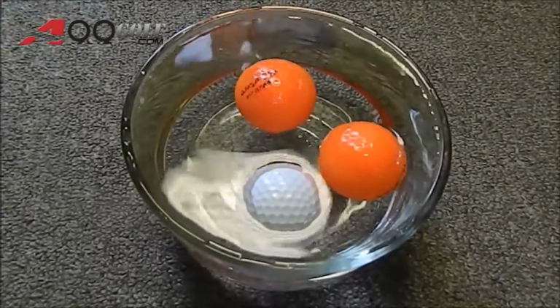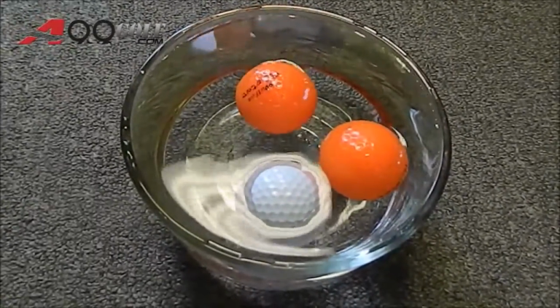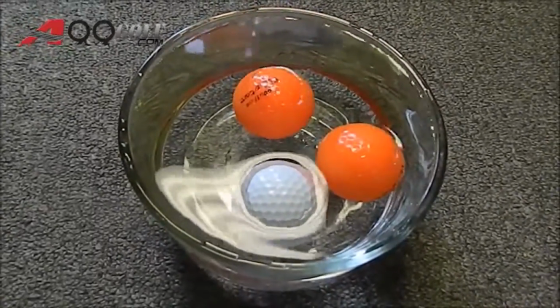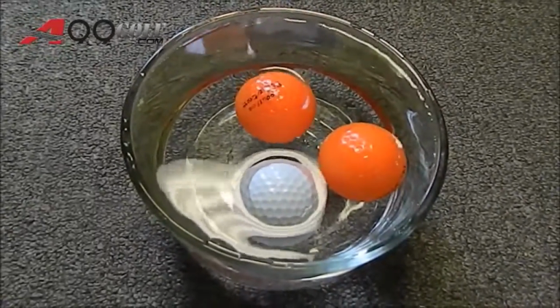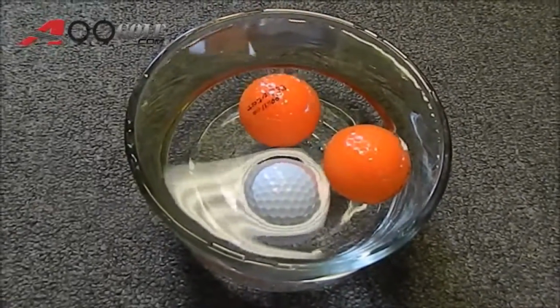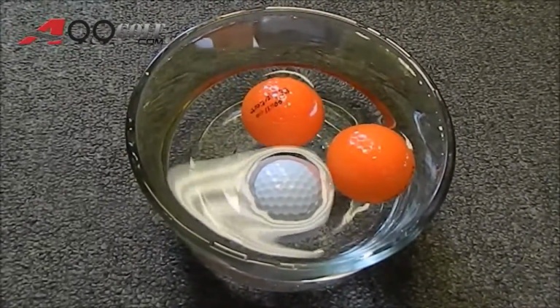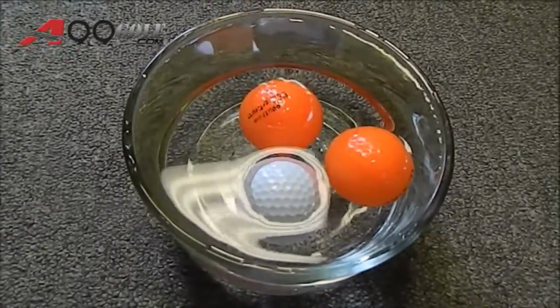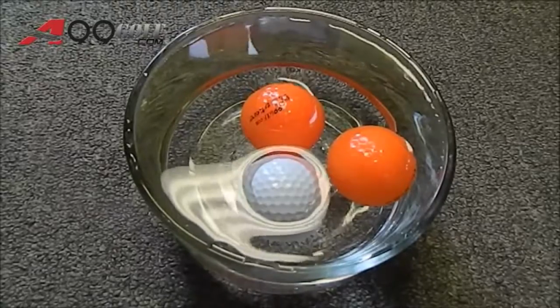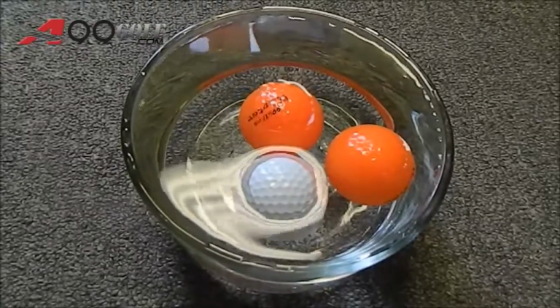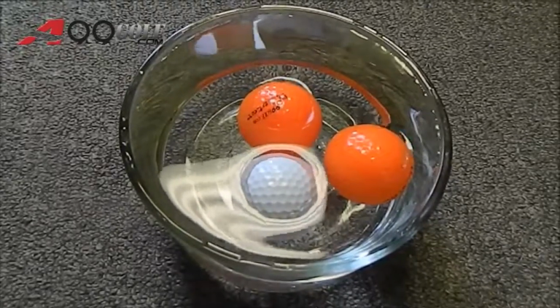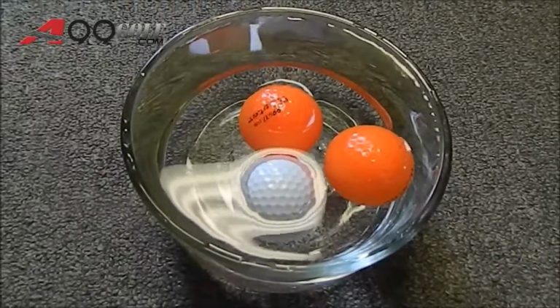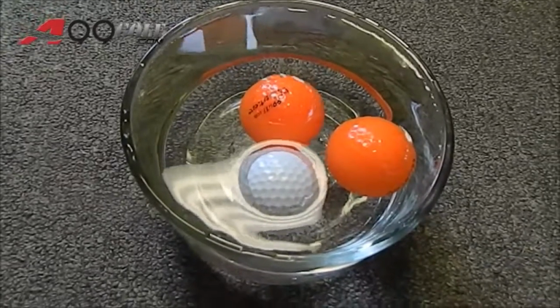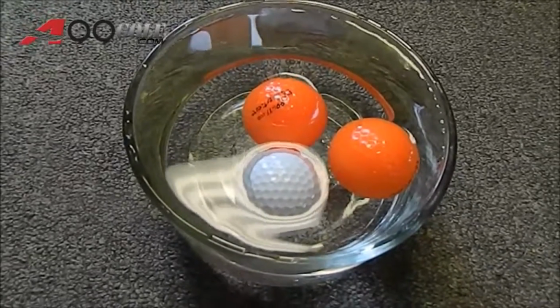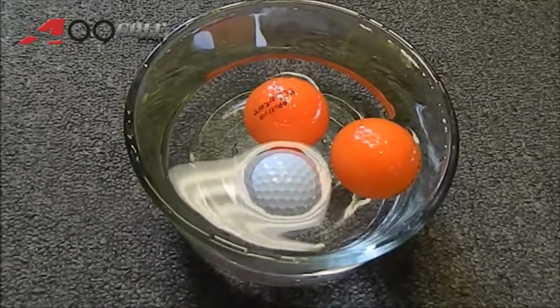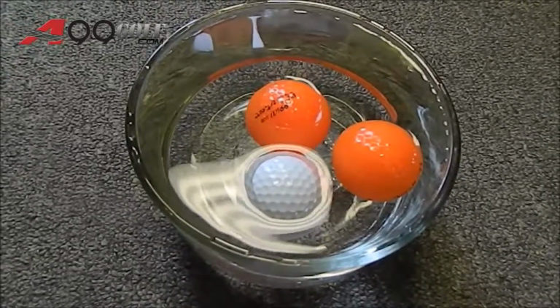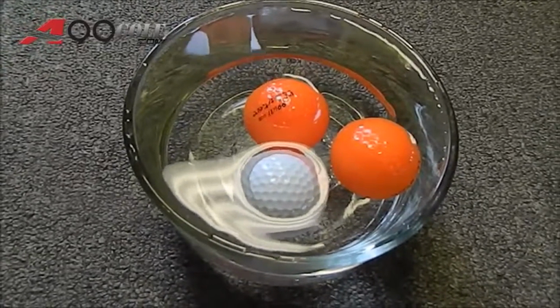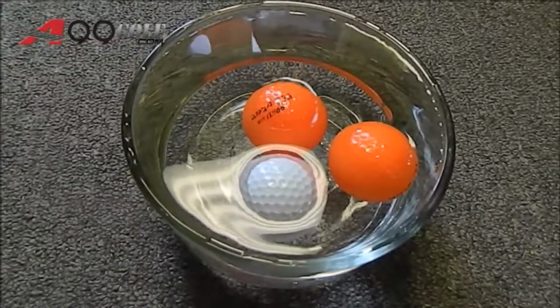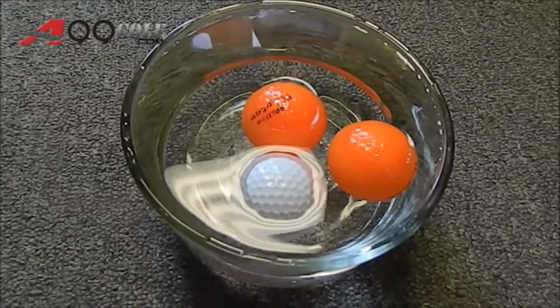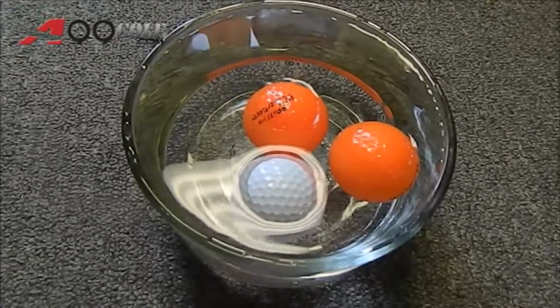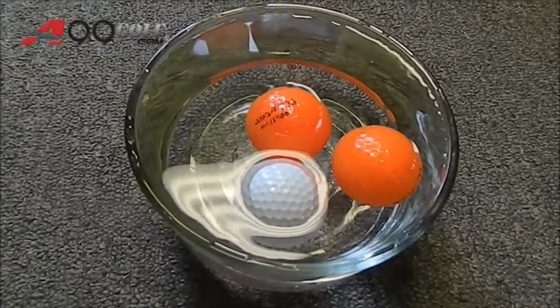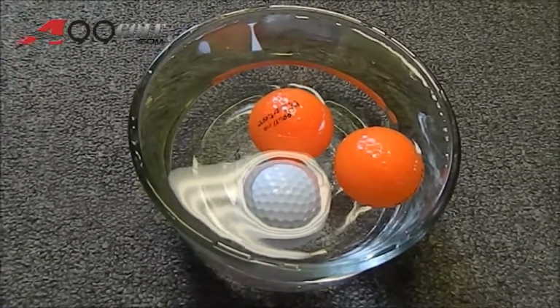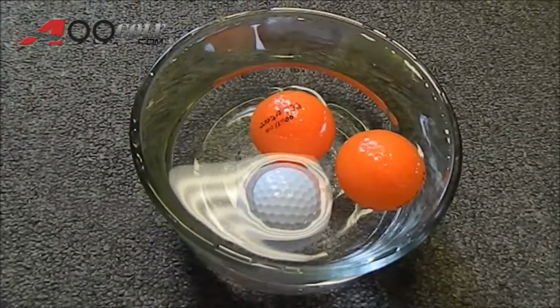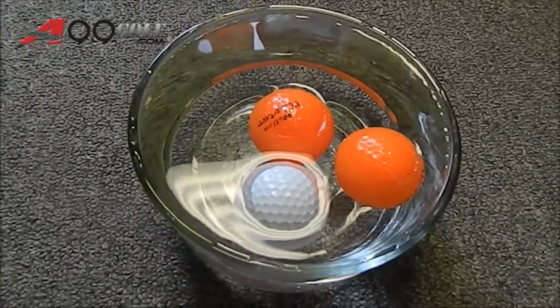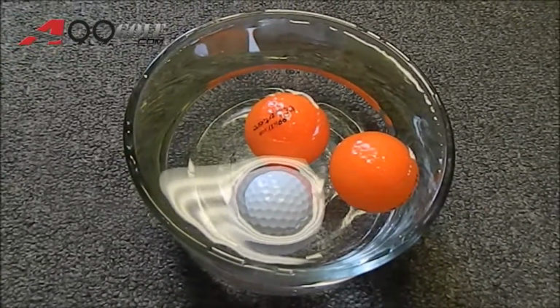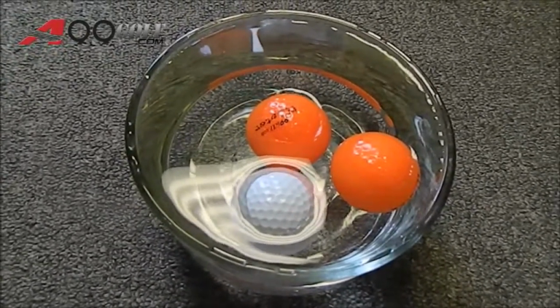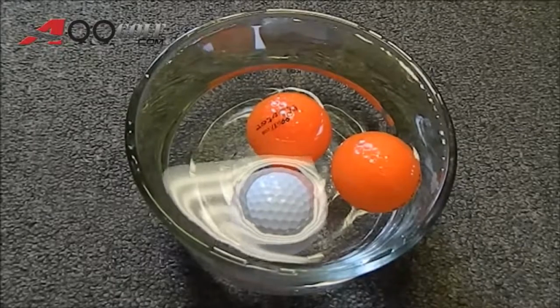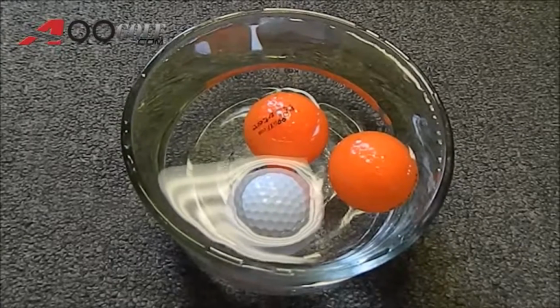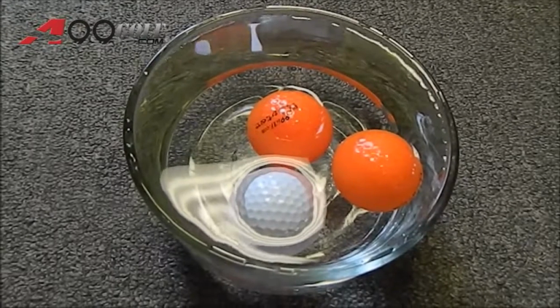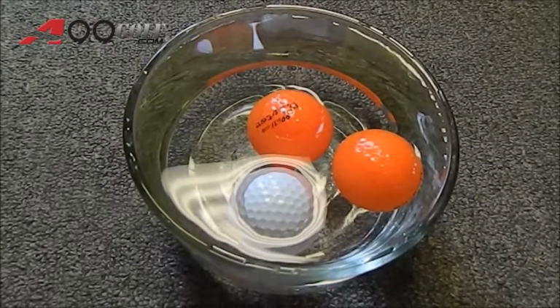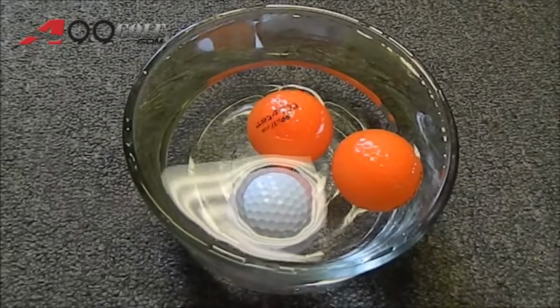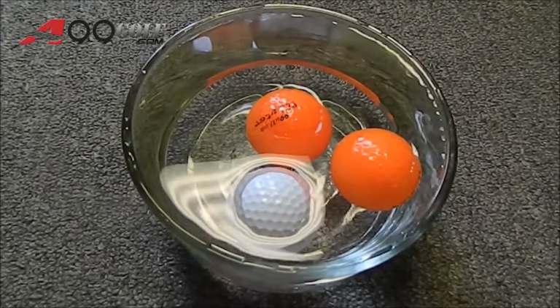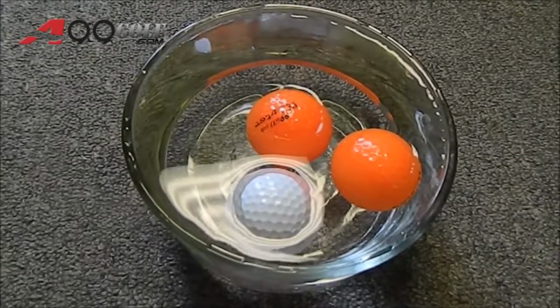By using A99 golf floater balls, you can easily retrieve your golf balls while they are floating on top of water. Please visit A99golf.com for more information.